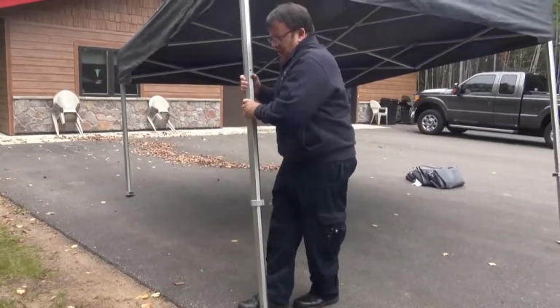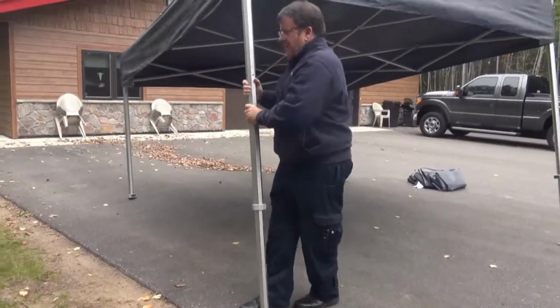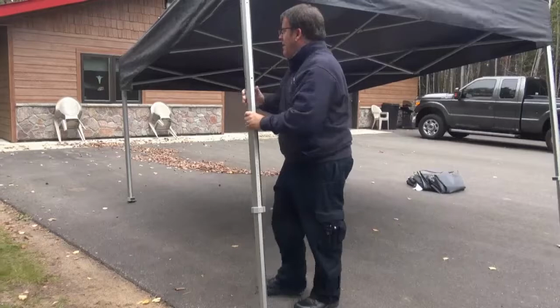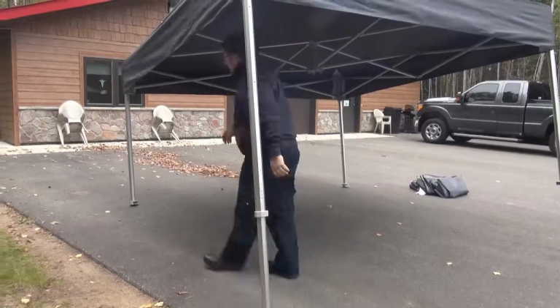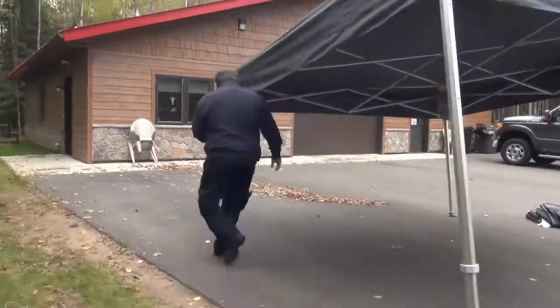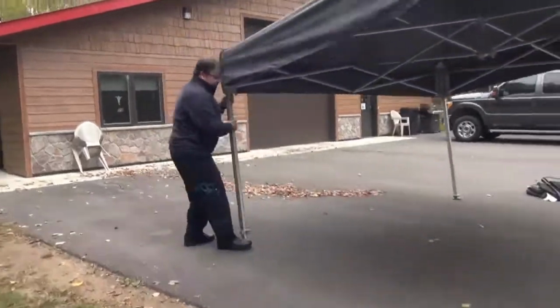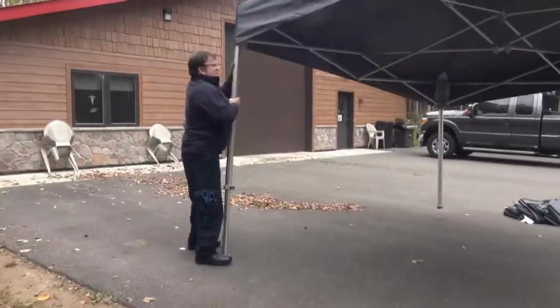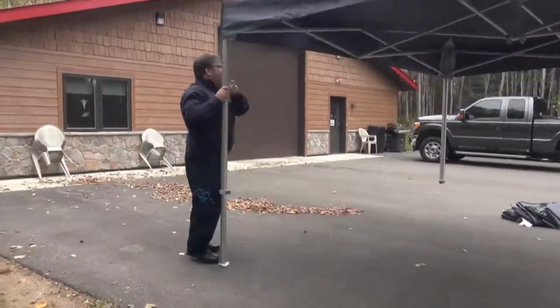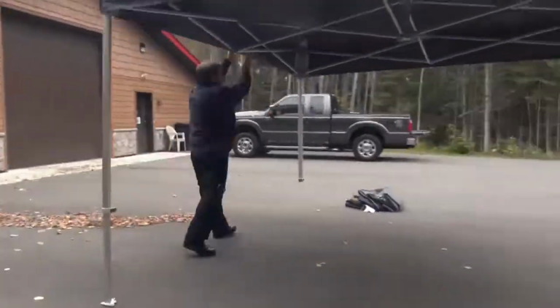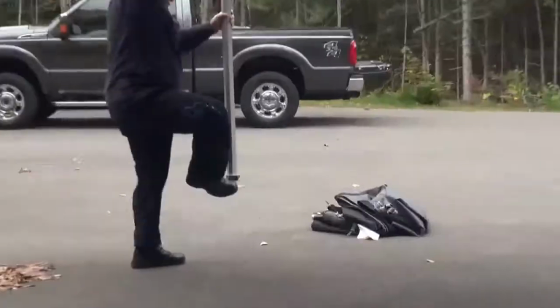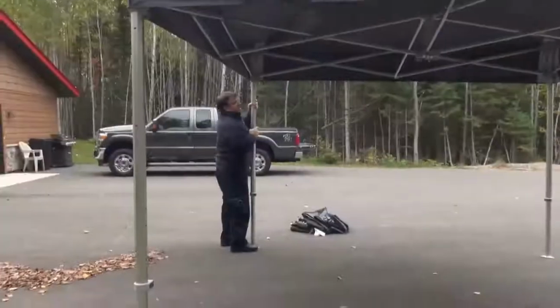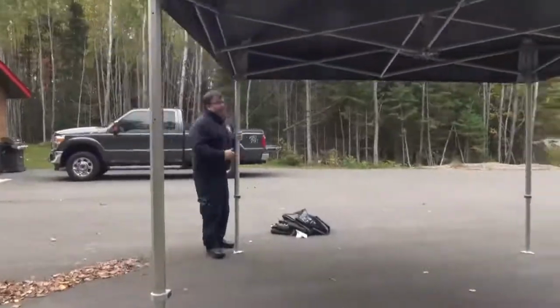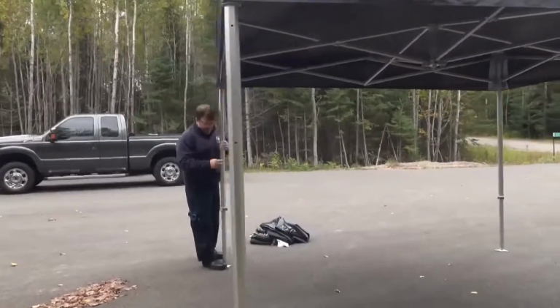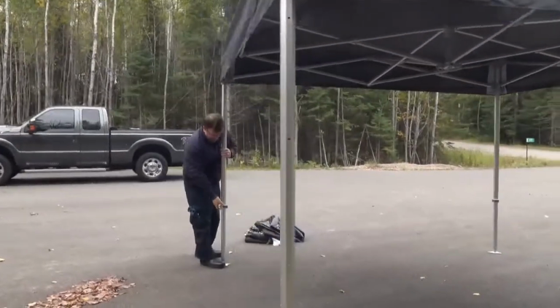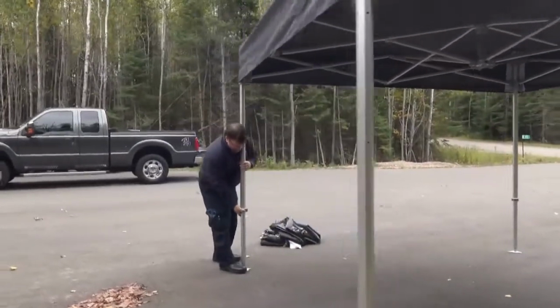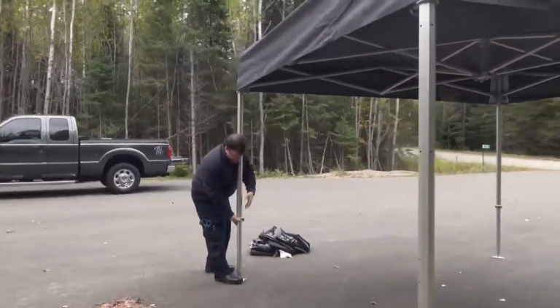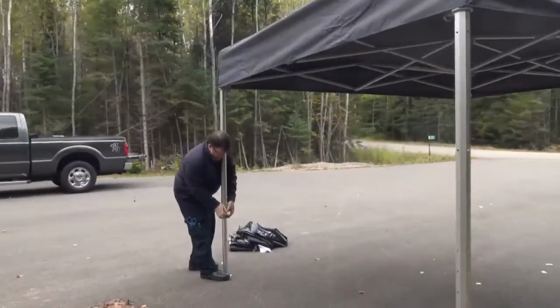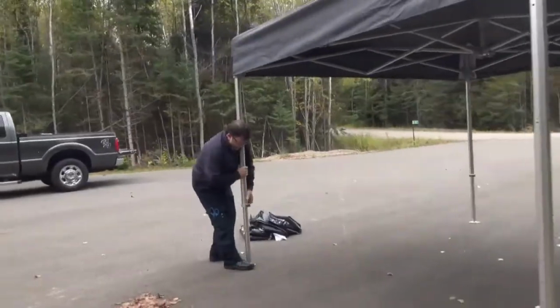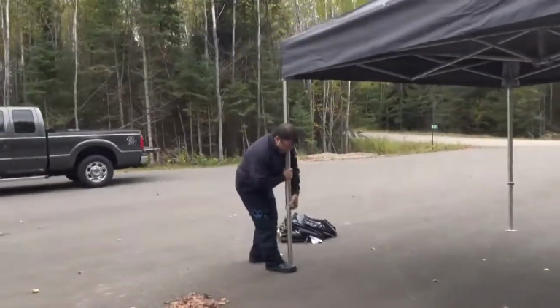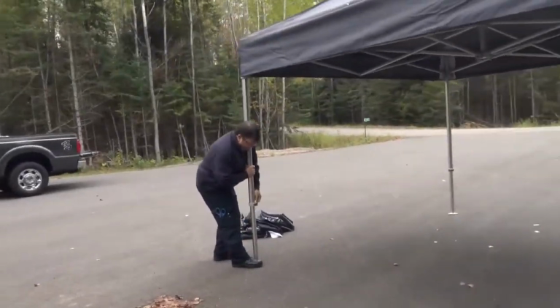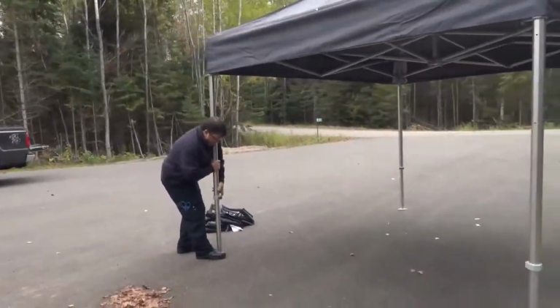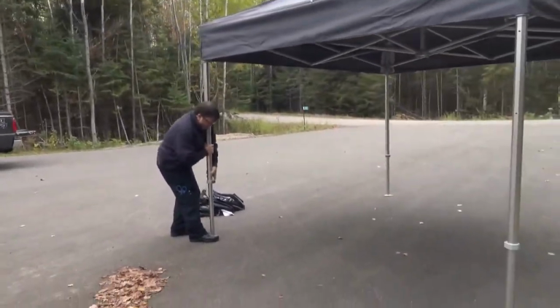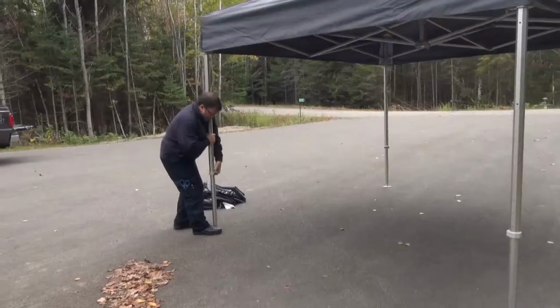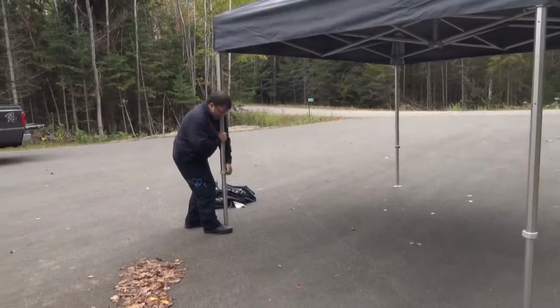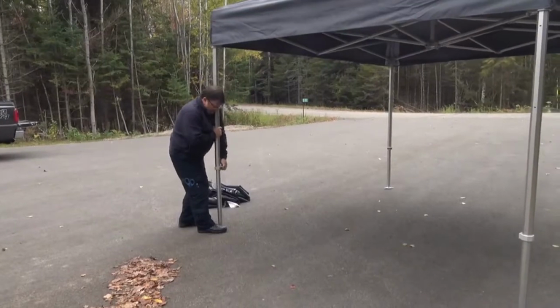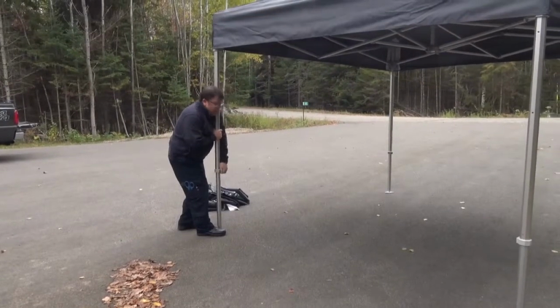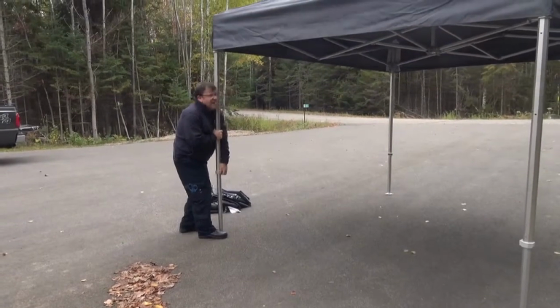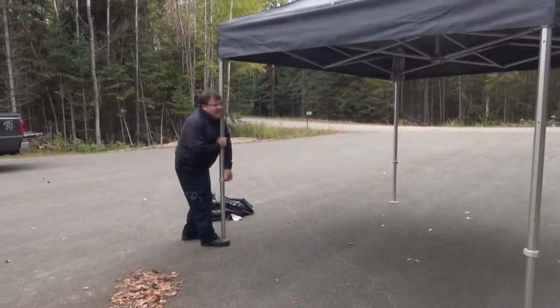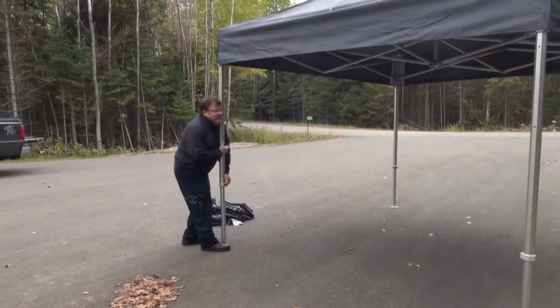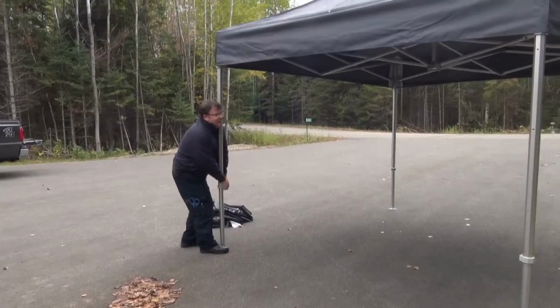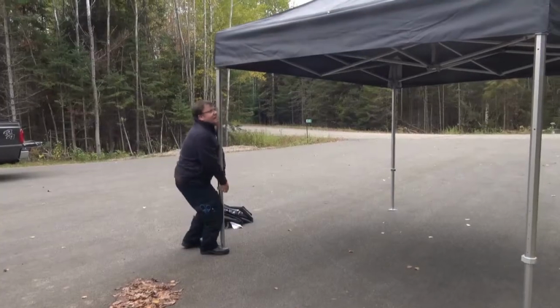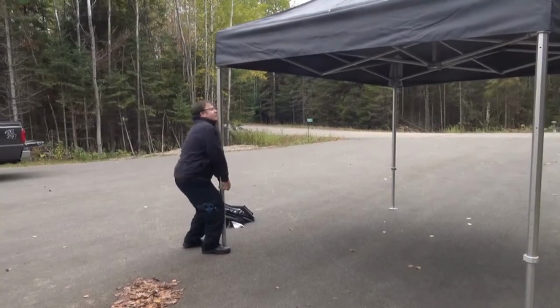It will click into the first position. Do that for each of the four legs. Then you can adjust each leg to the height that you need. The shelter has several different heights.